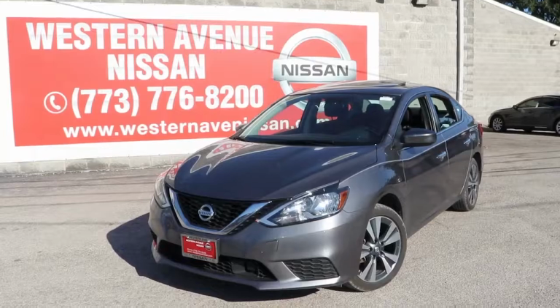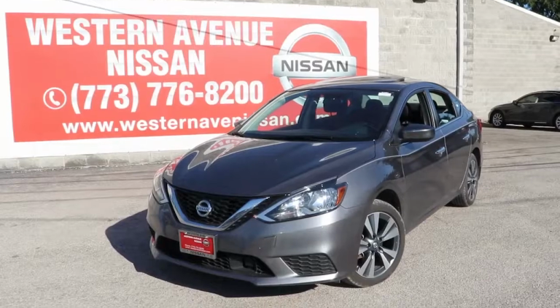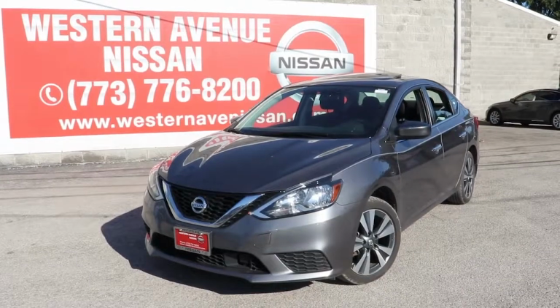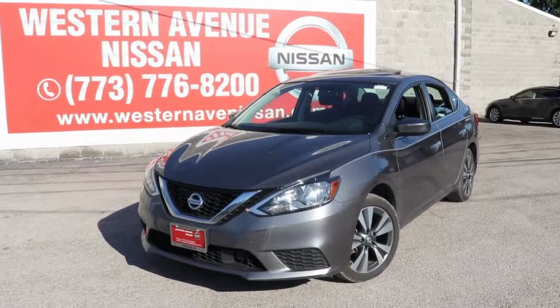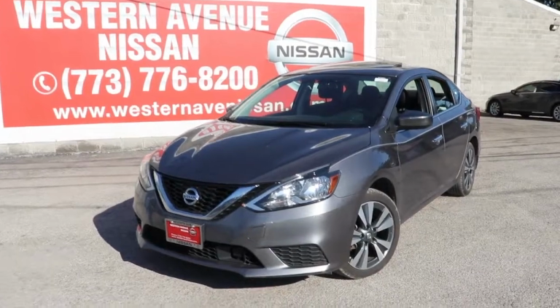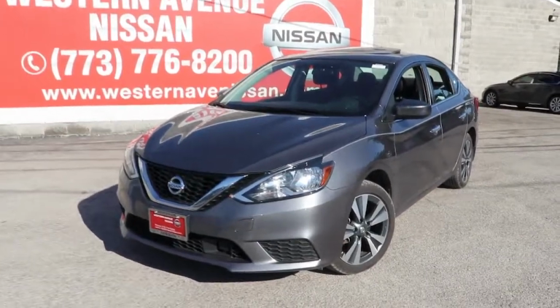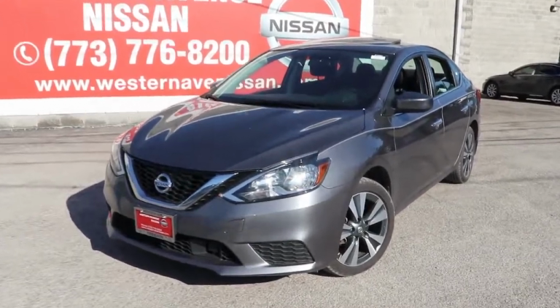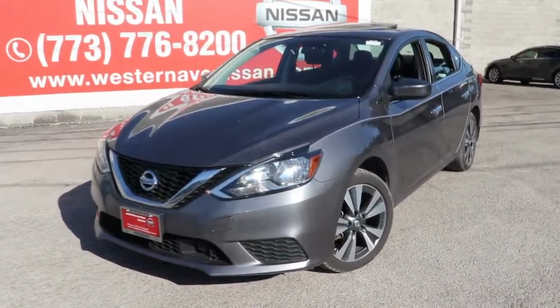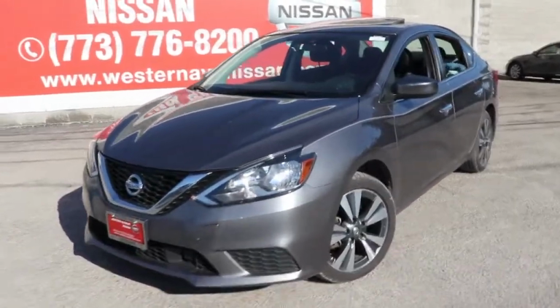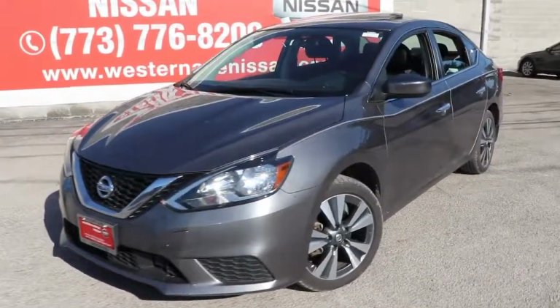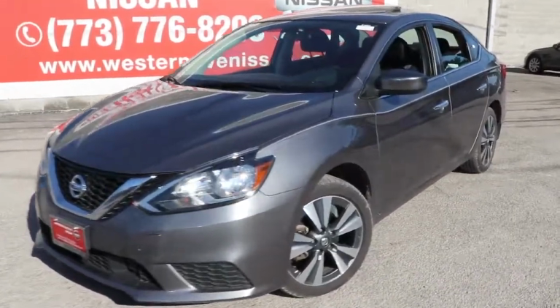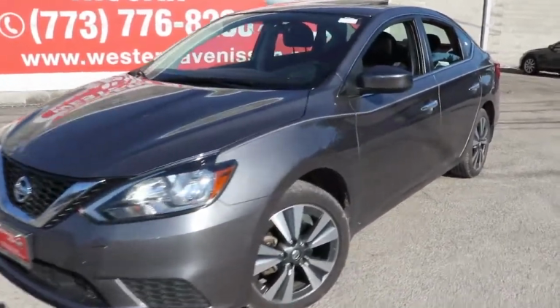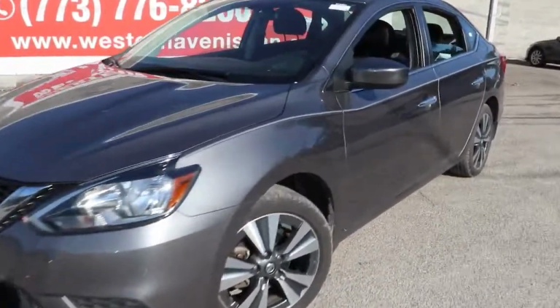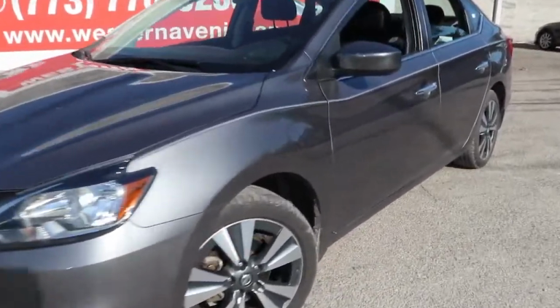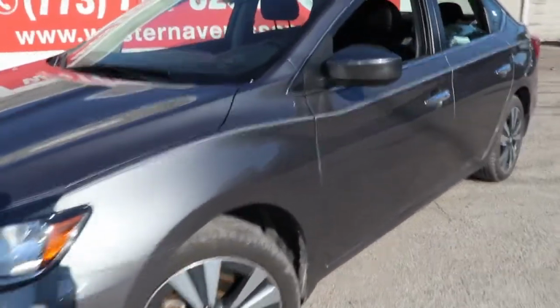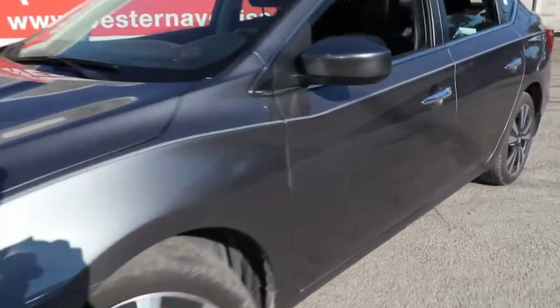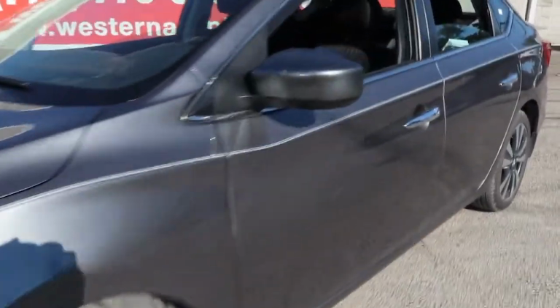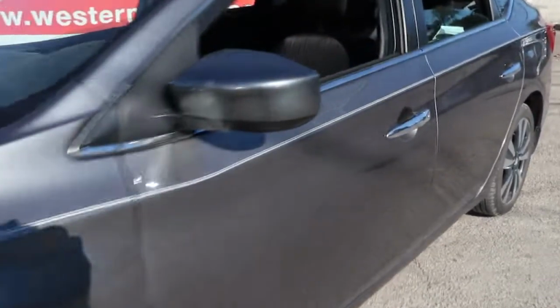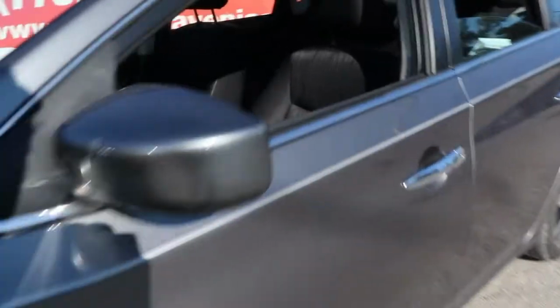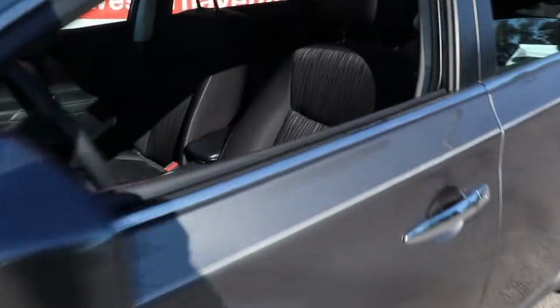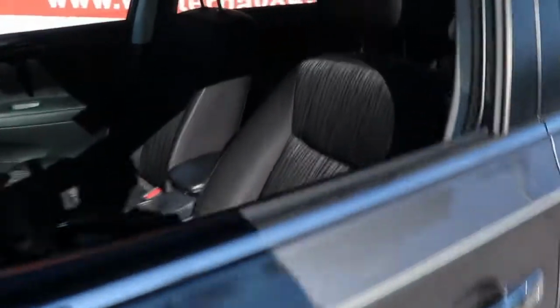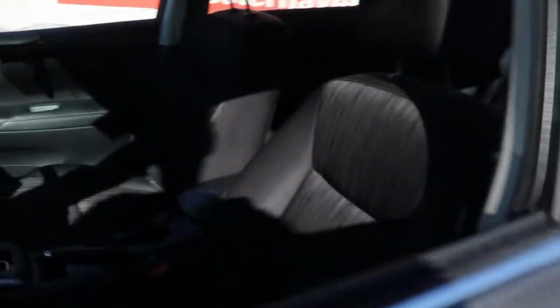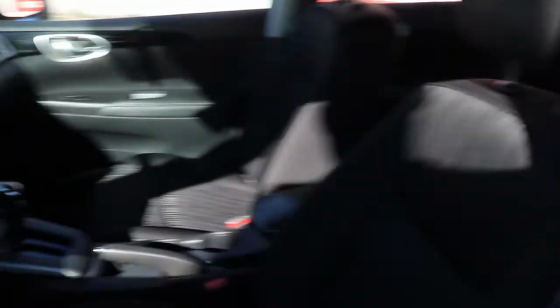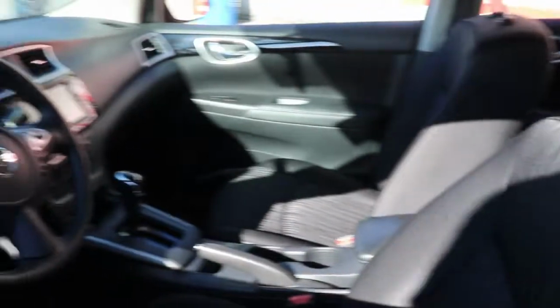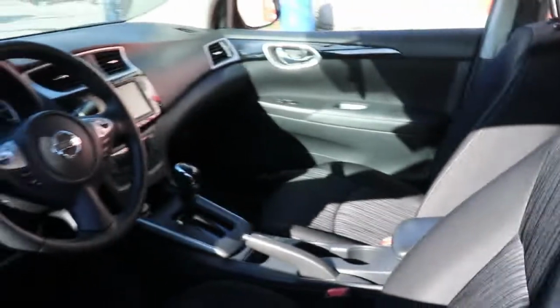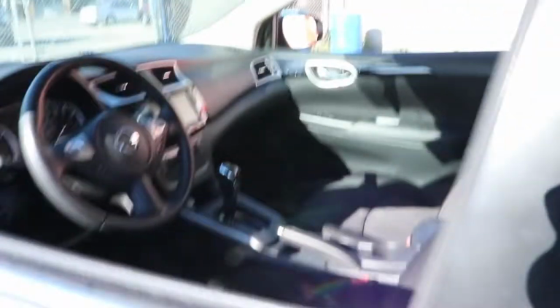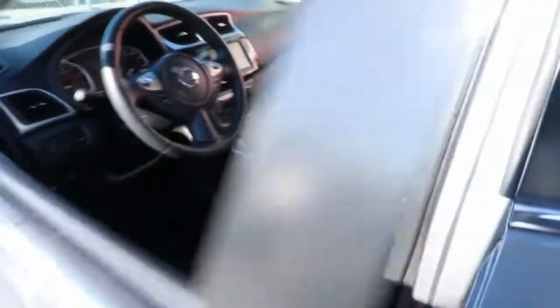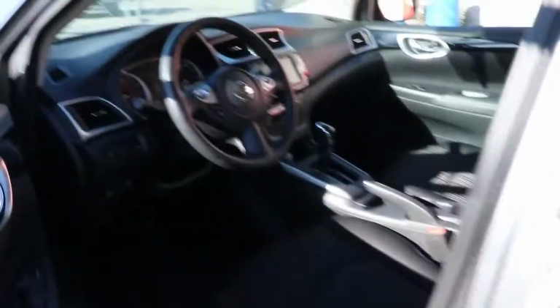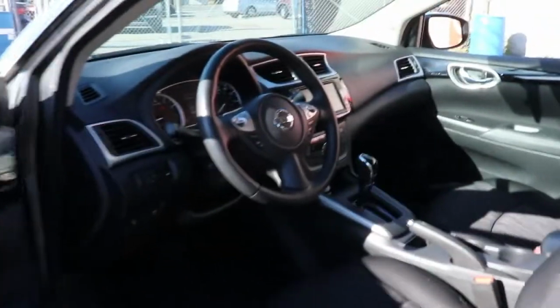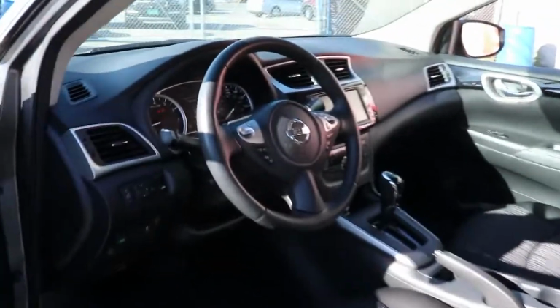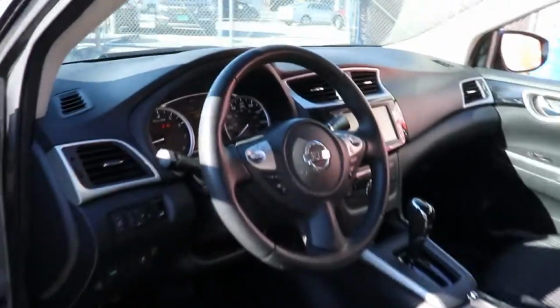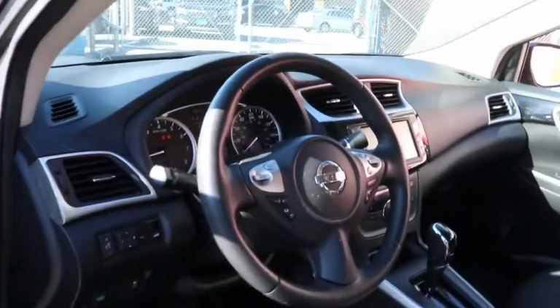You will love the features of this 2019 Nissan Sentra. This vehicle is an outstanding buy with fewer than 50,000 miles on the odometer.